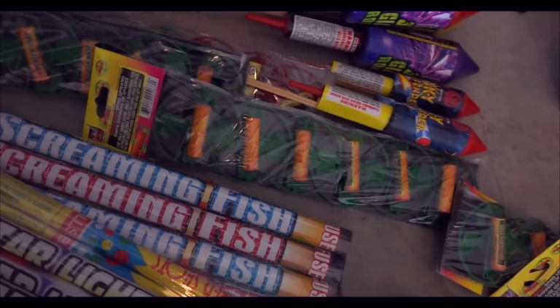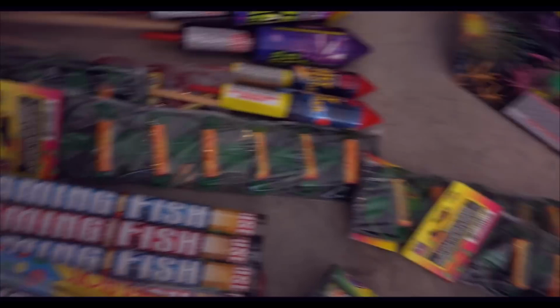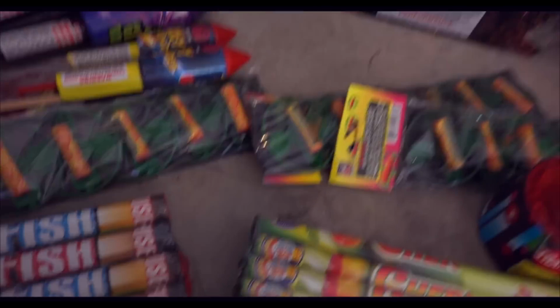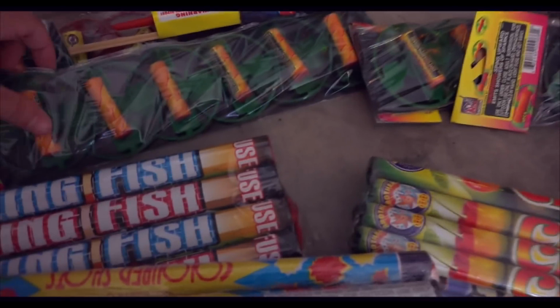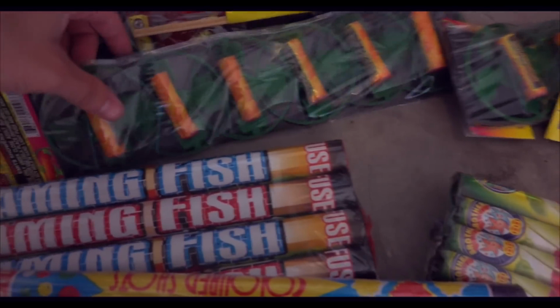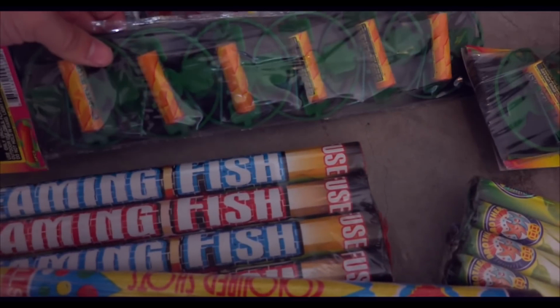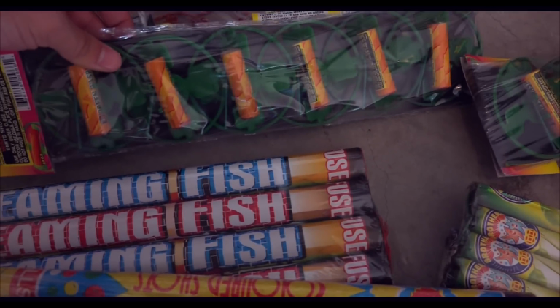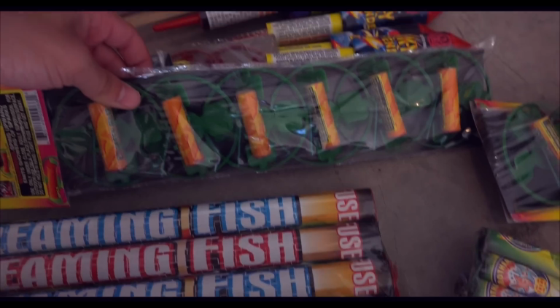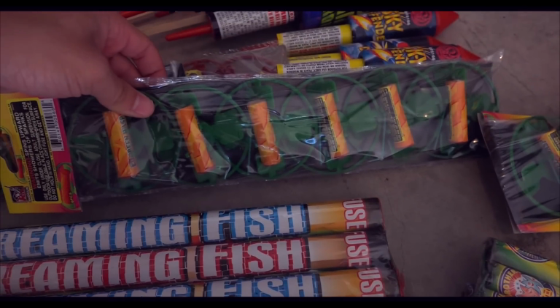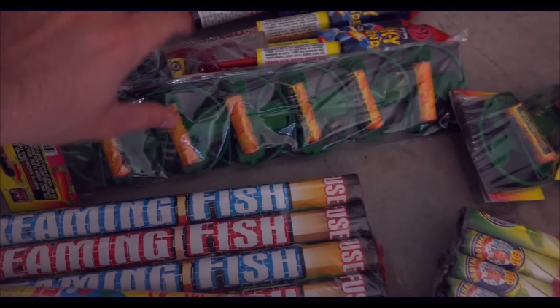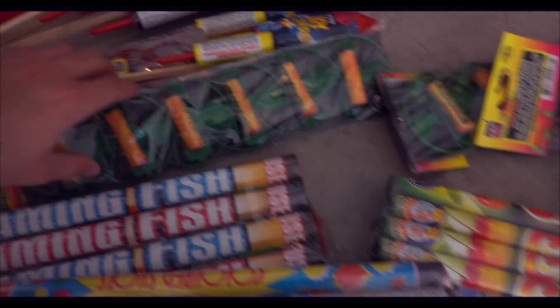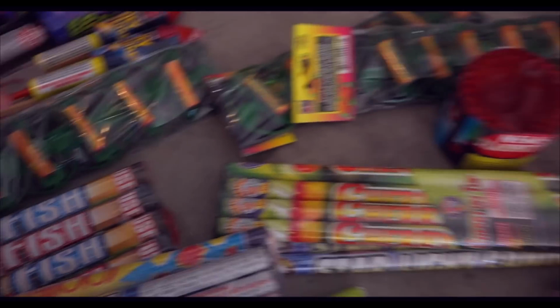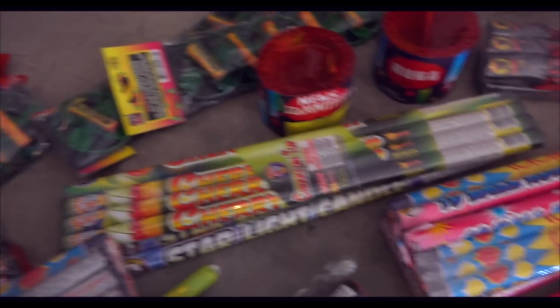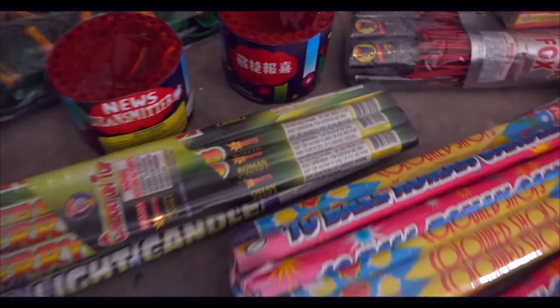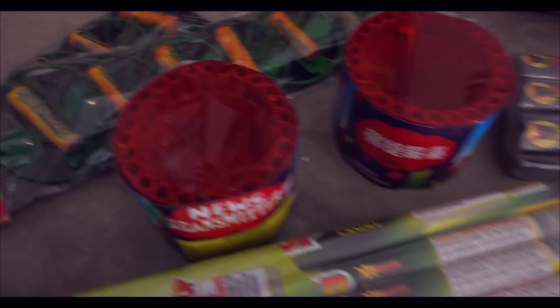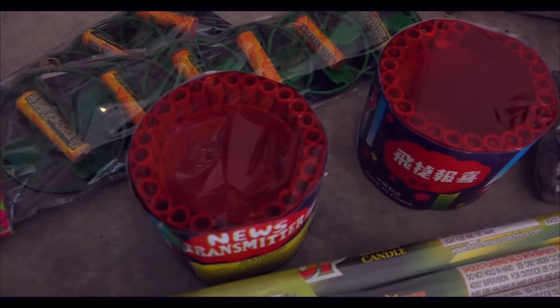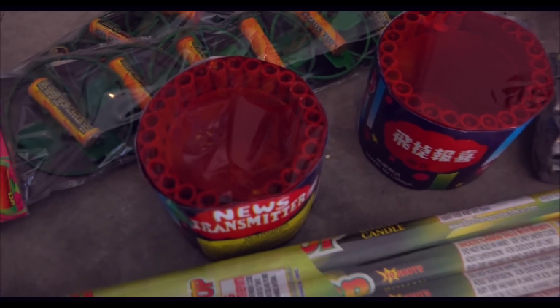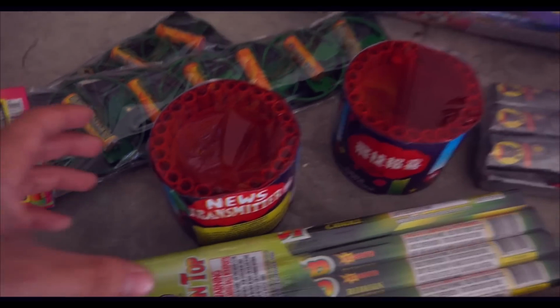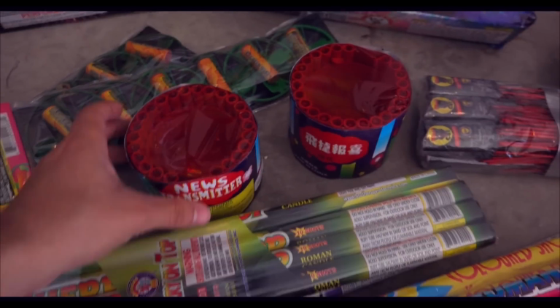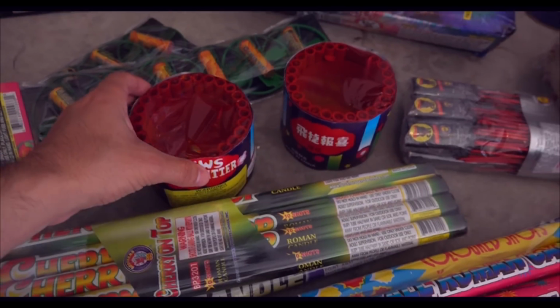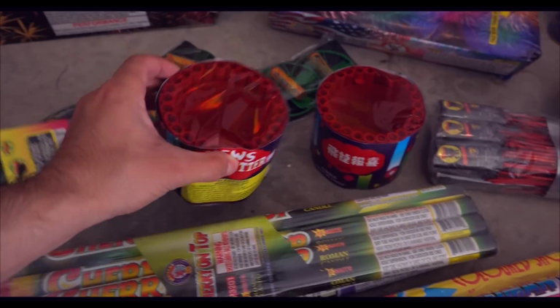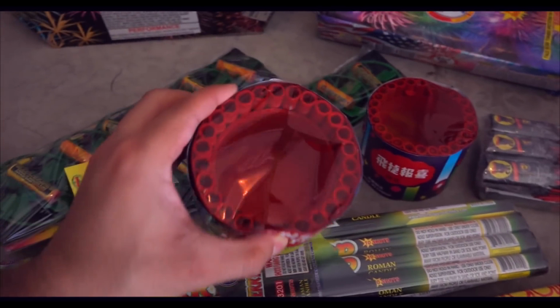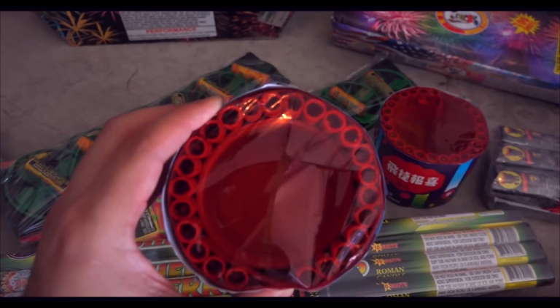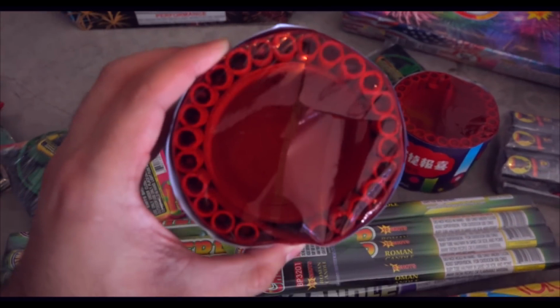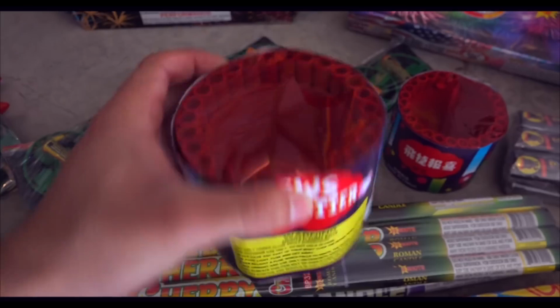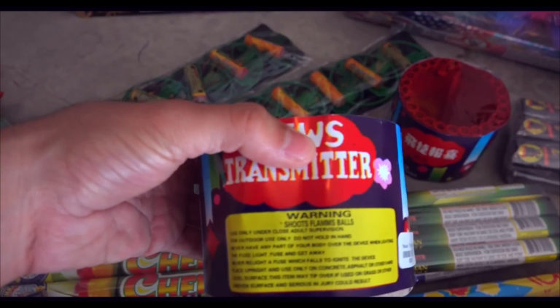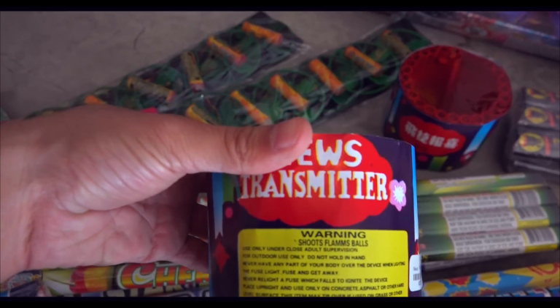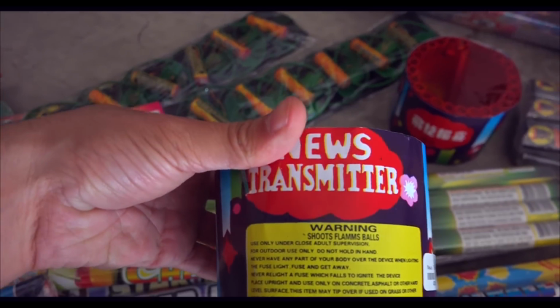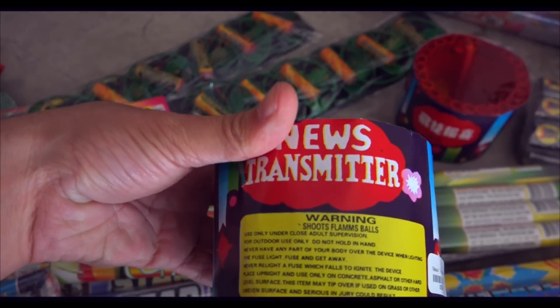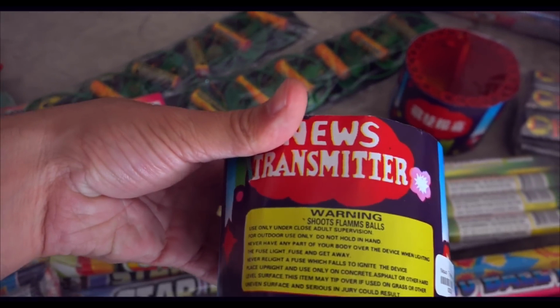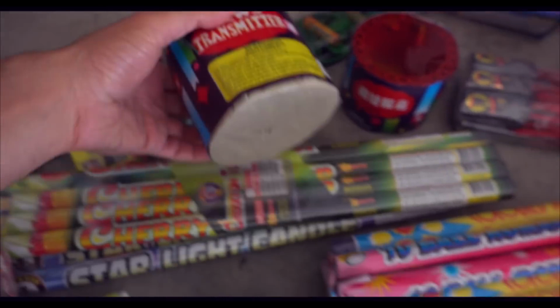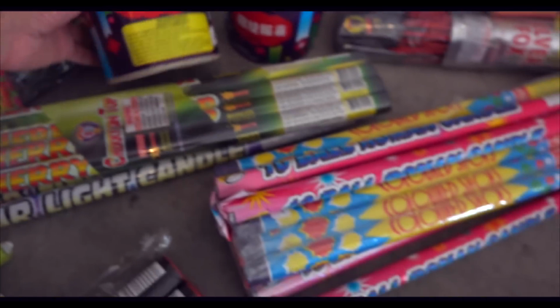And these are just some little helicopters. And this was only a dollar — News Transmitter. Pretty cool.